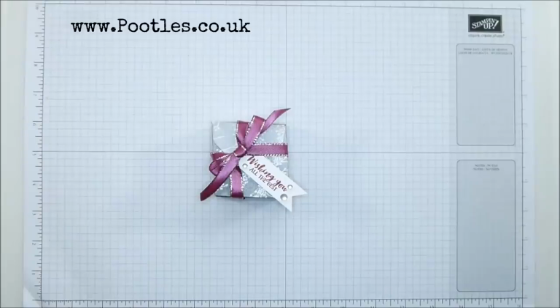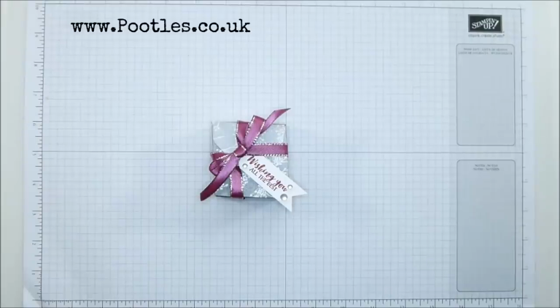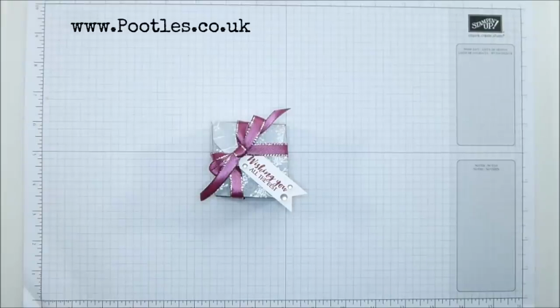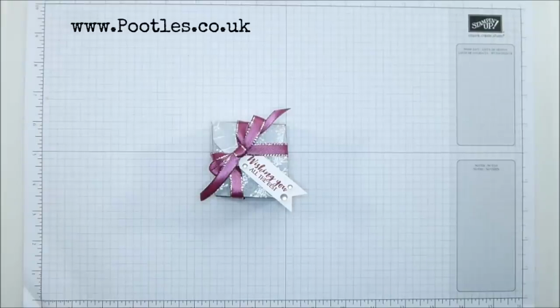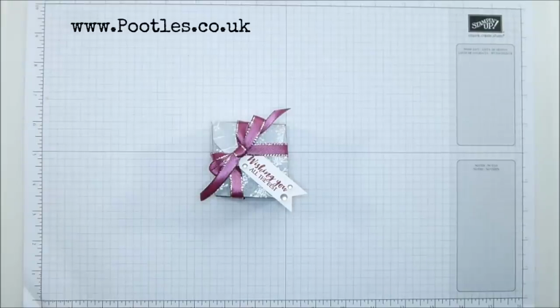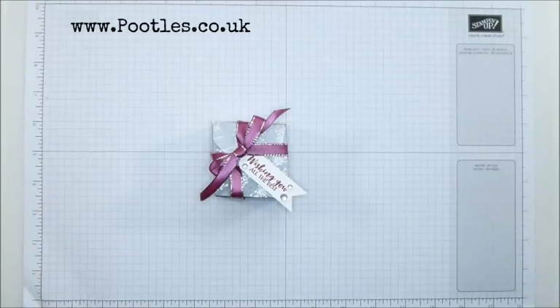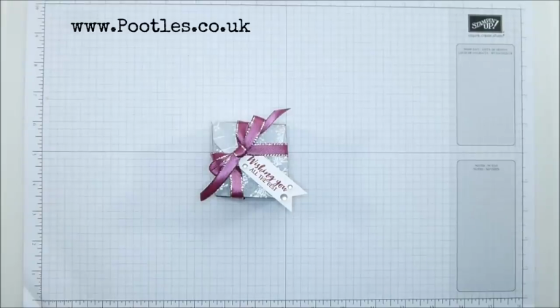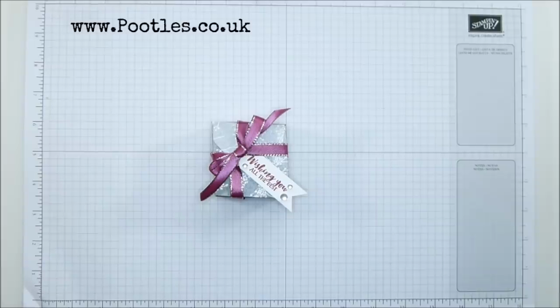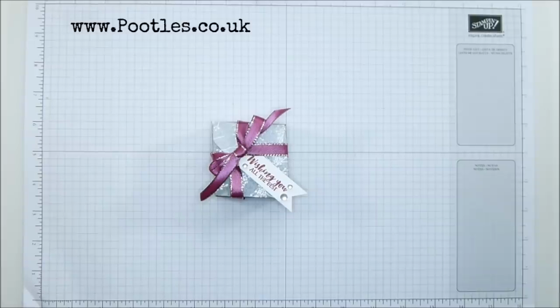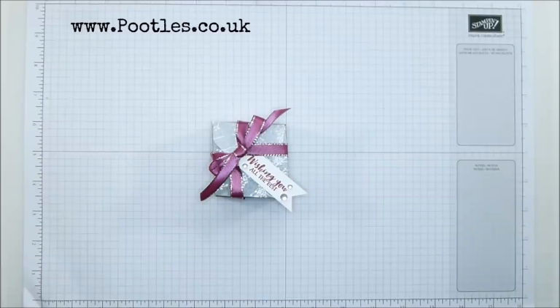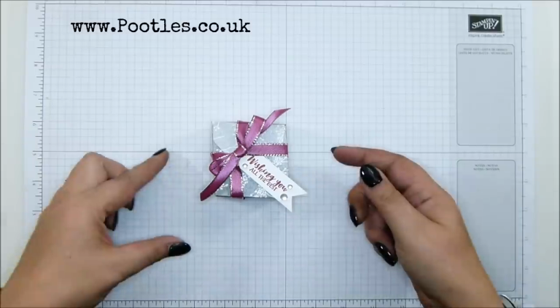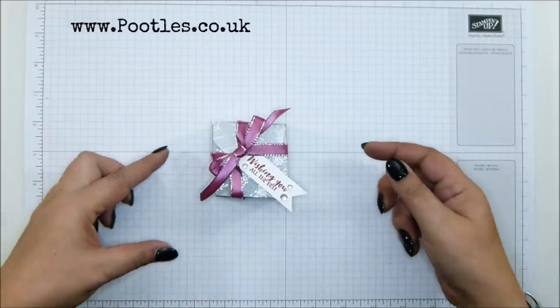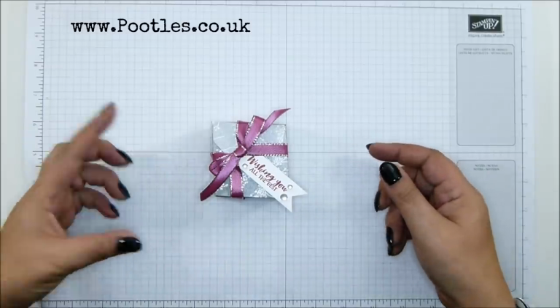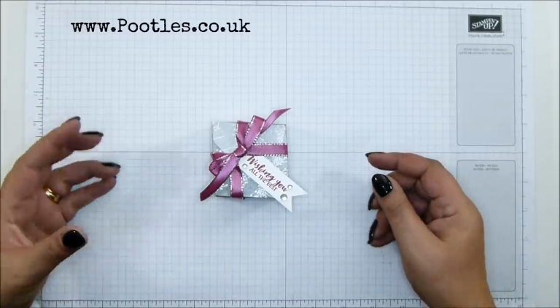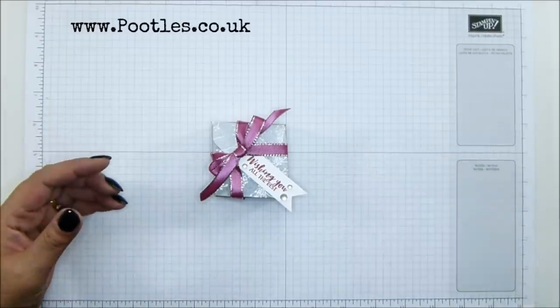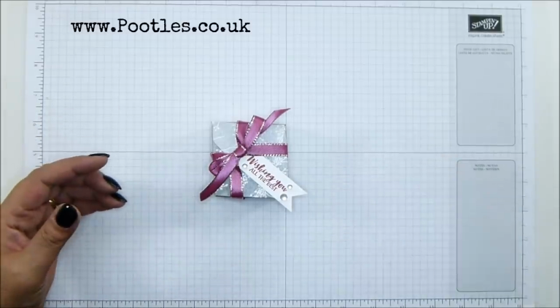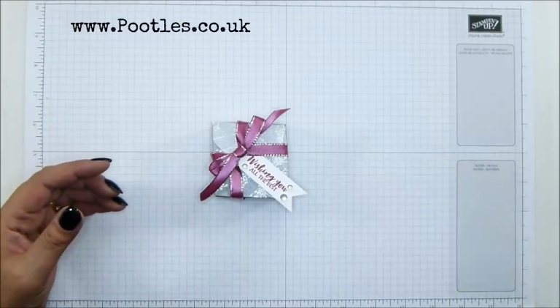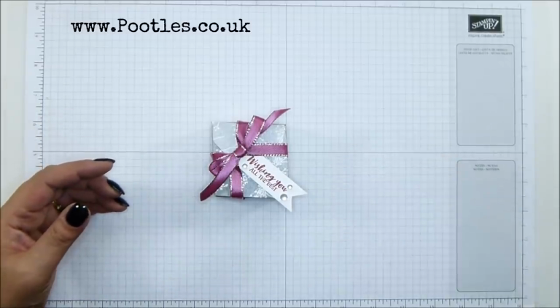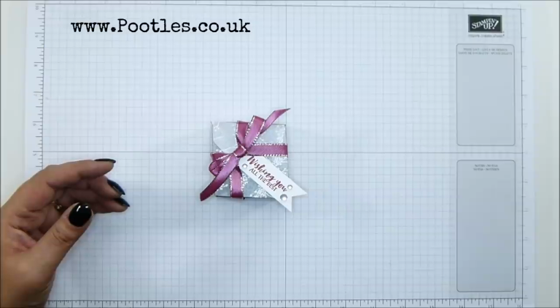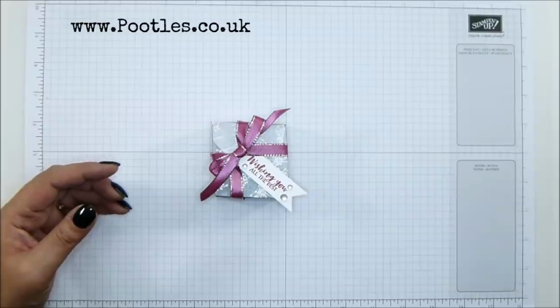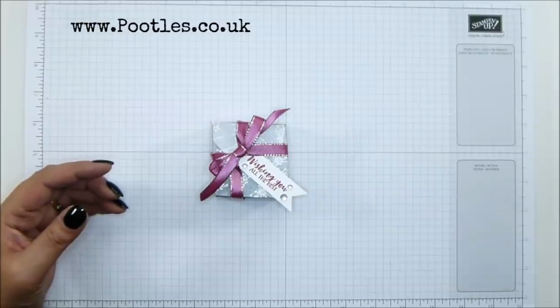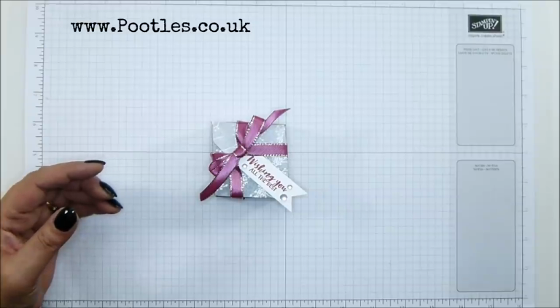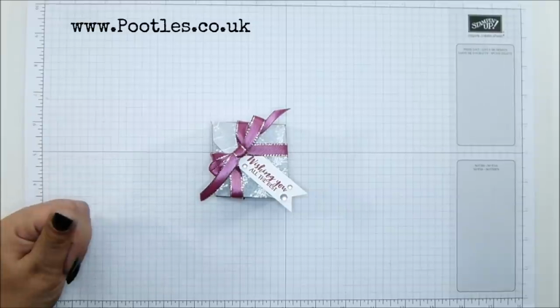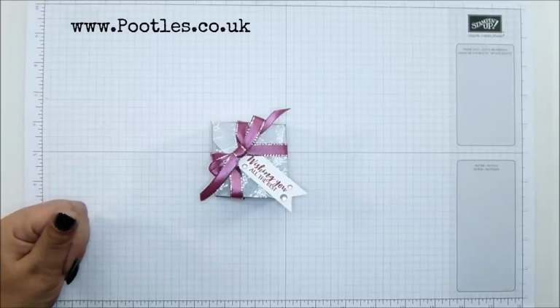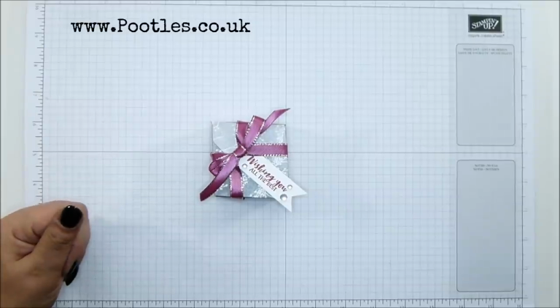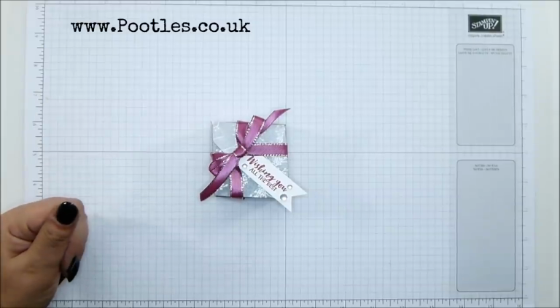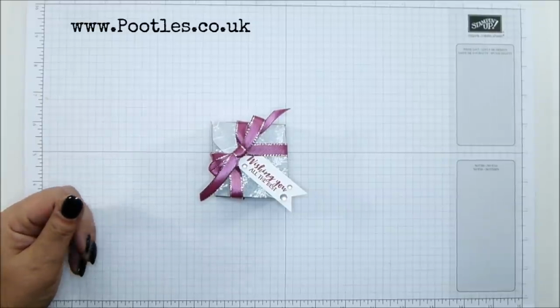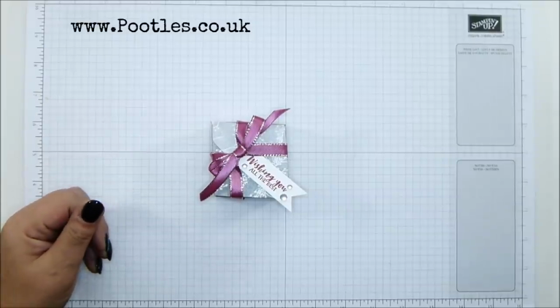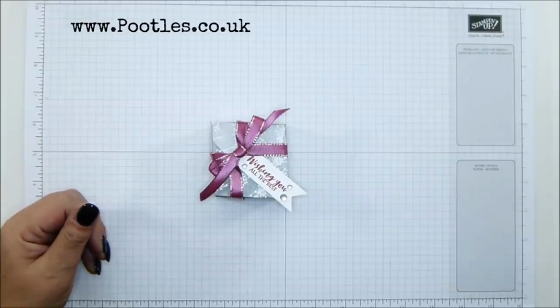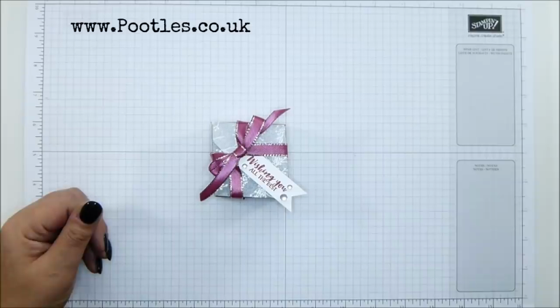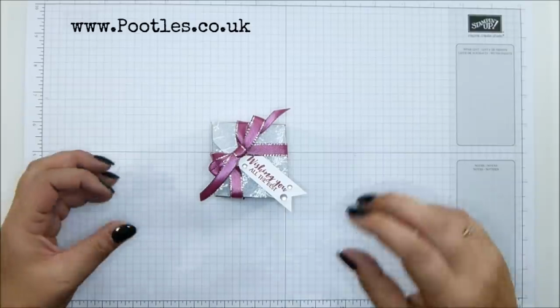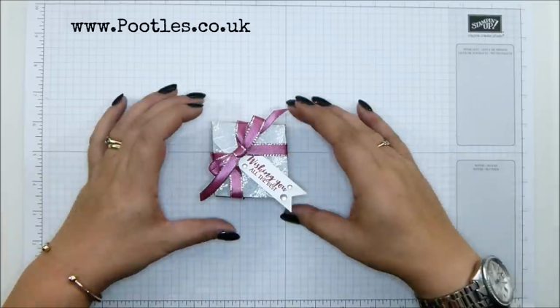Hi there, it's Sam from poodles.co.uk. Thank you very much for joining me today. Today's project is this one because we are in Poodle's Advent Countdown — 24 projects coming out to you, two a week, all the way through and into December. Had a load, still got more to come.